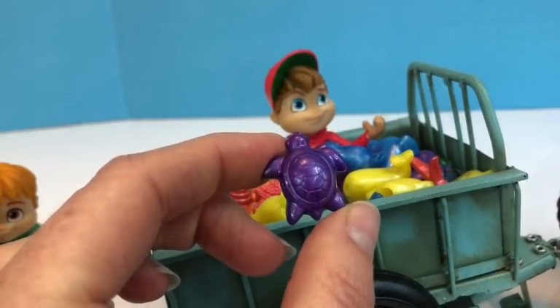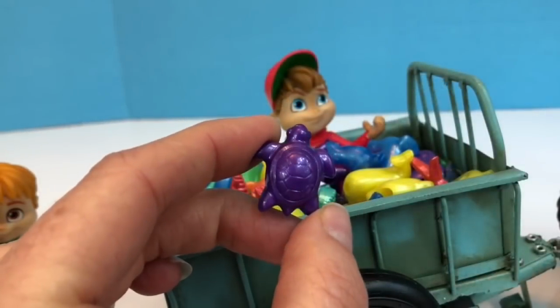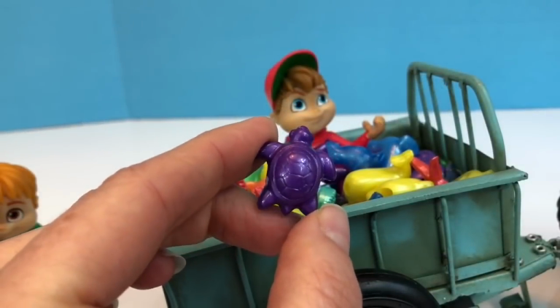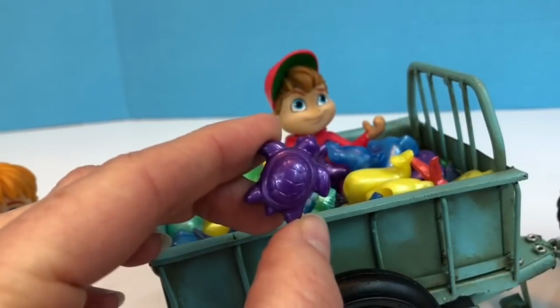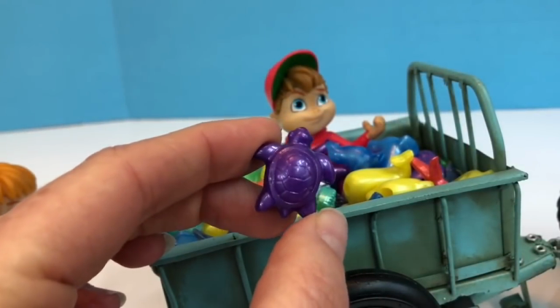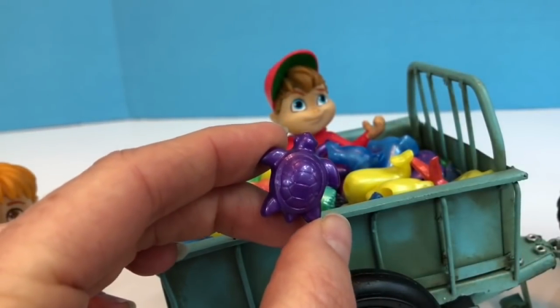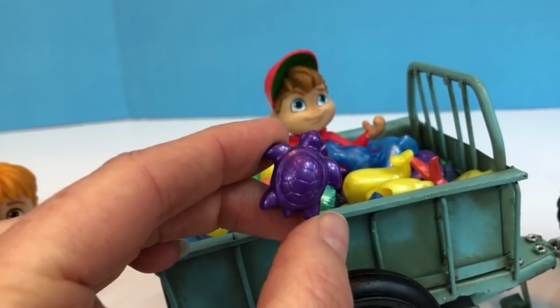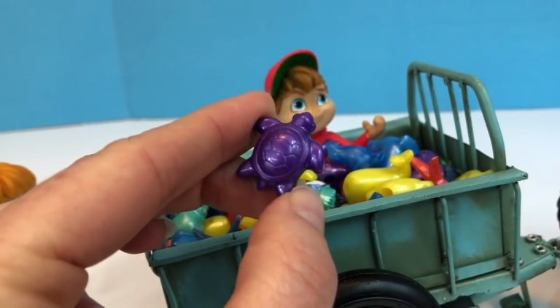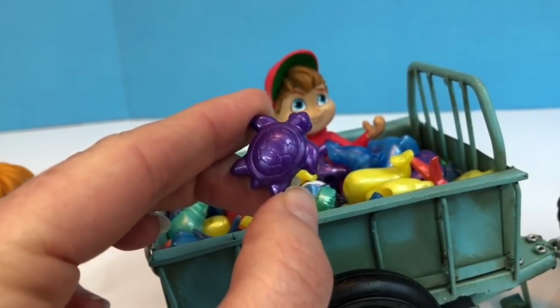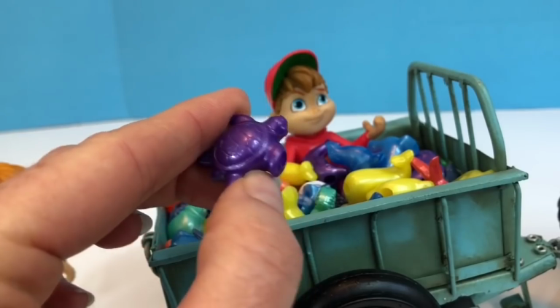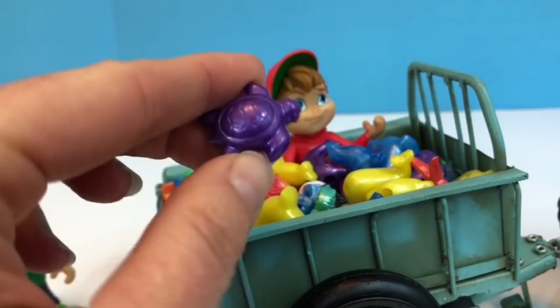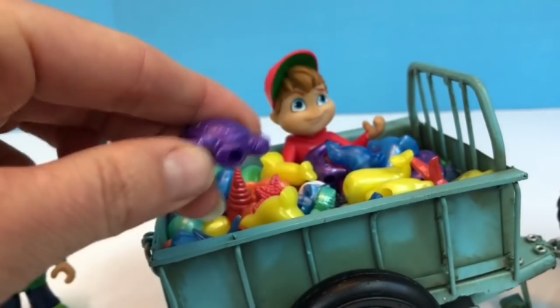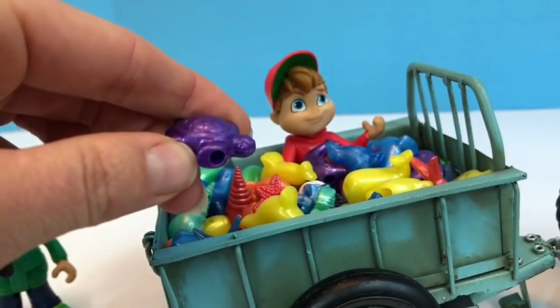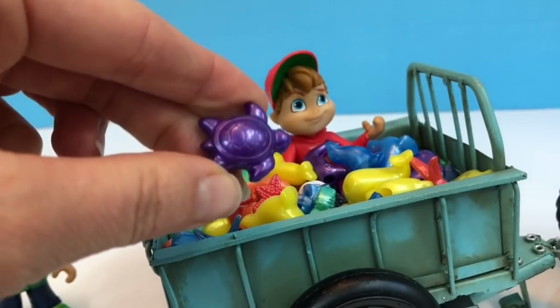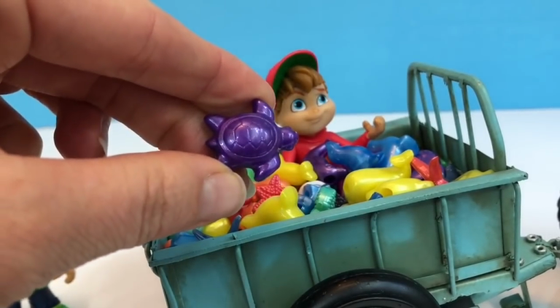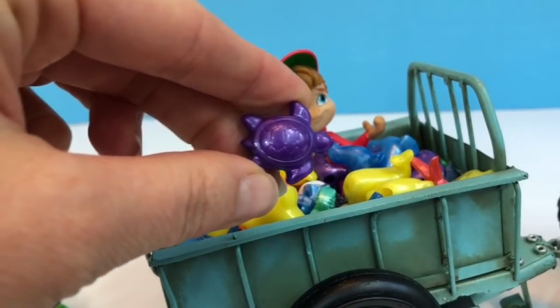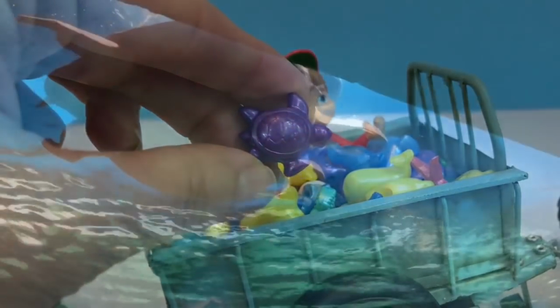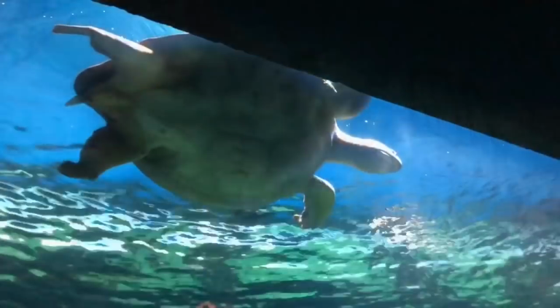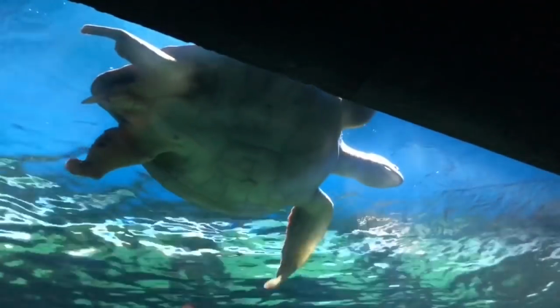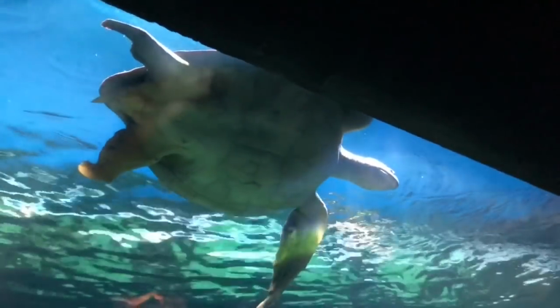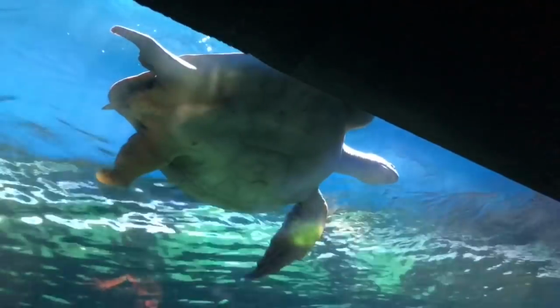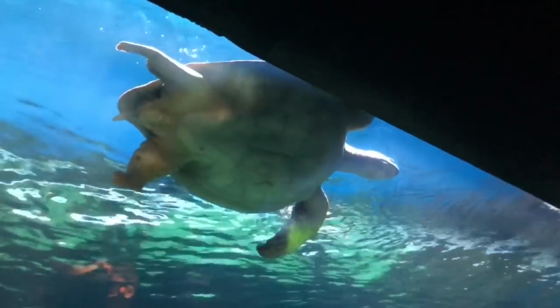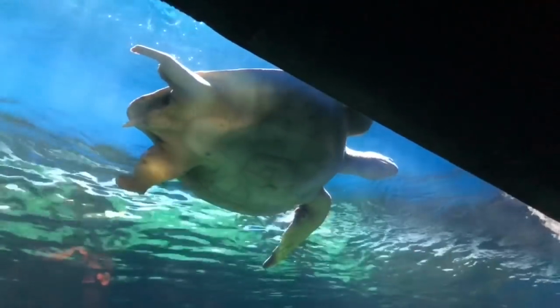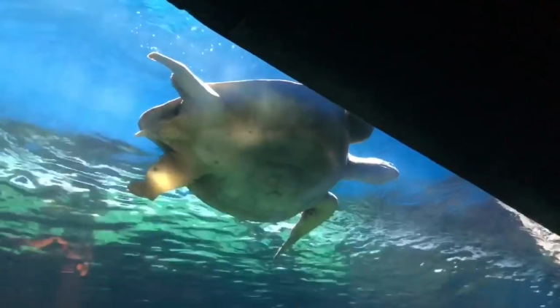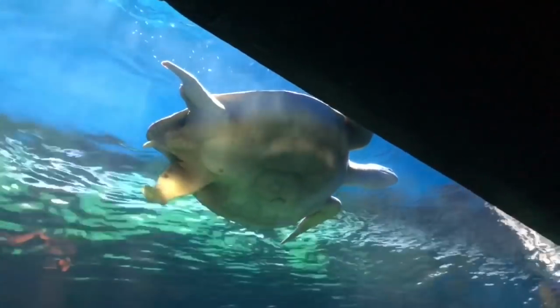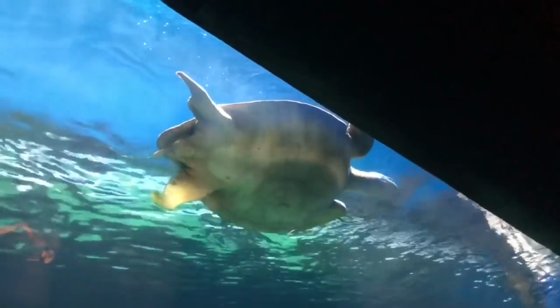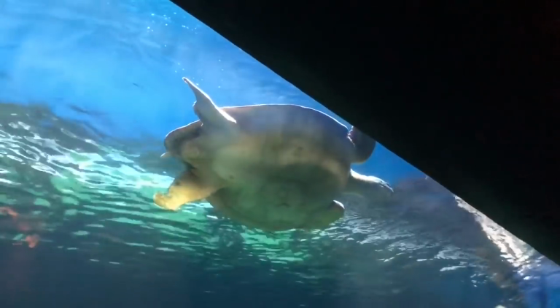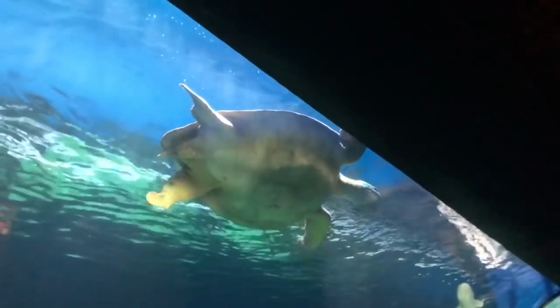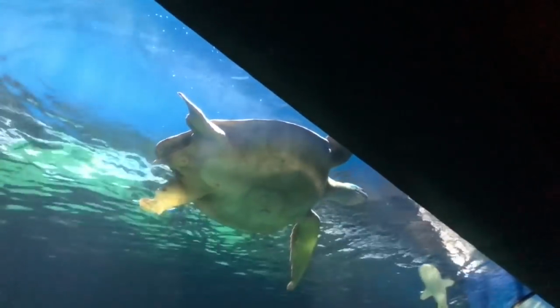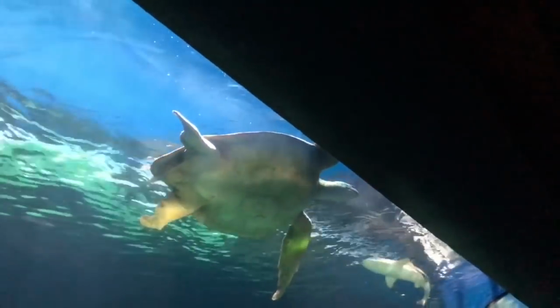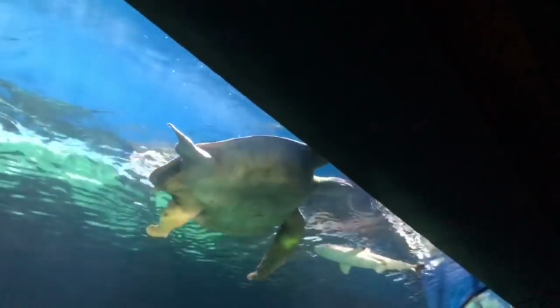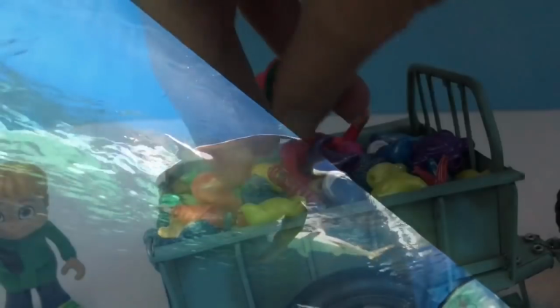This purple turtle reminds me of the turtle we just saw at the aquarium. We learned about how plastic bags are harming the turtles — they swallow them thinking they are jellyfish, and it can make them very sick.